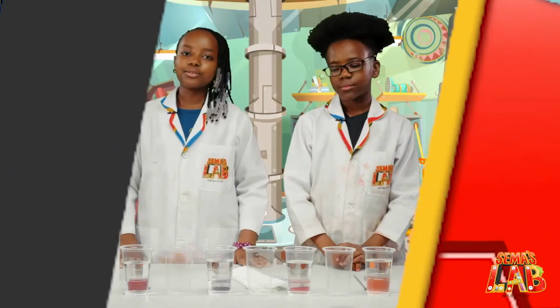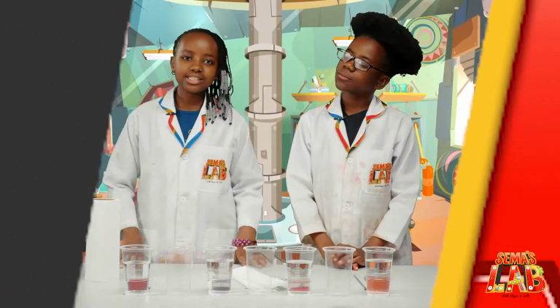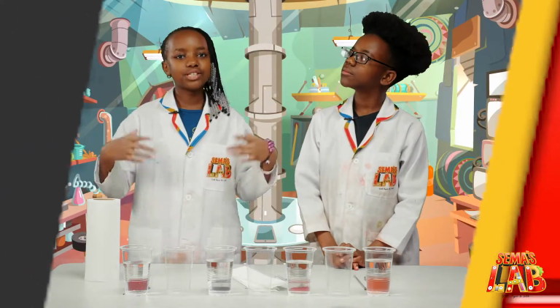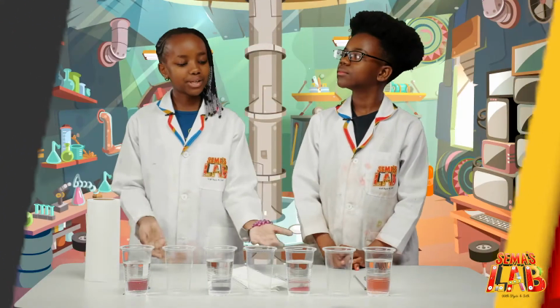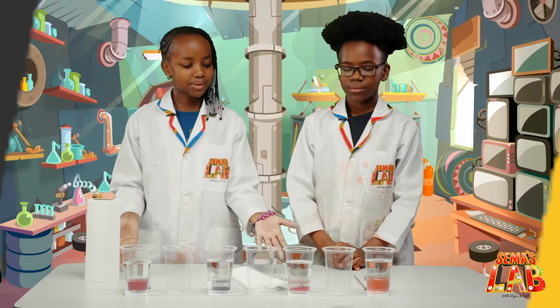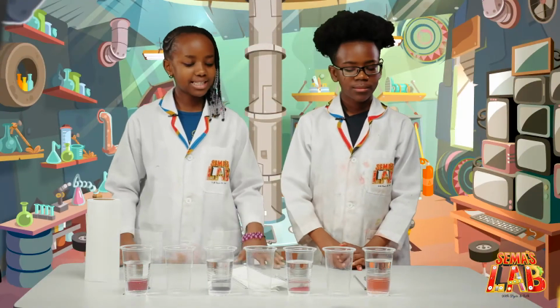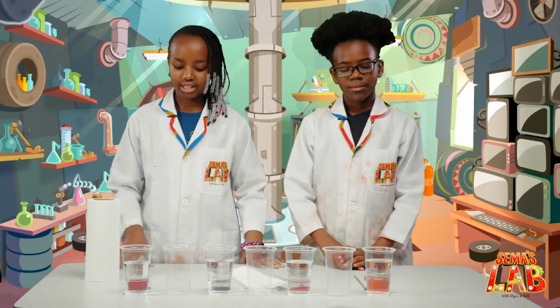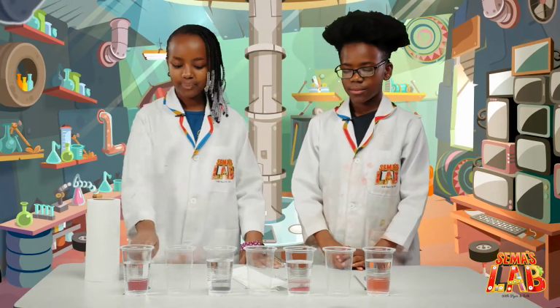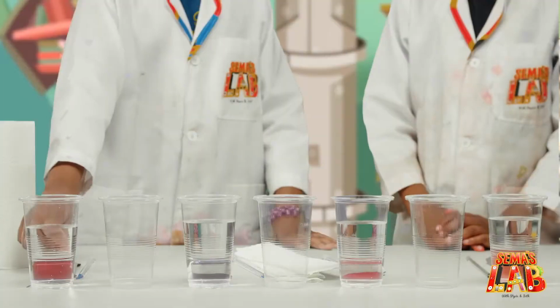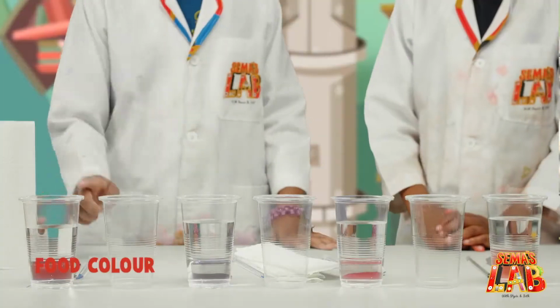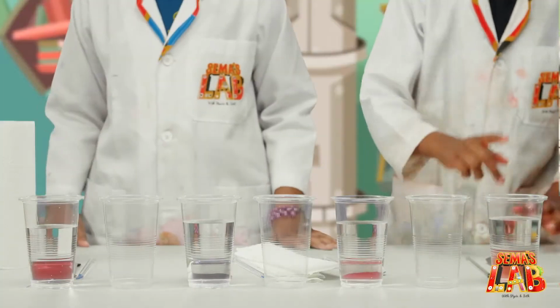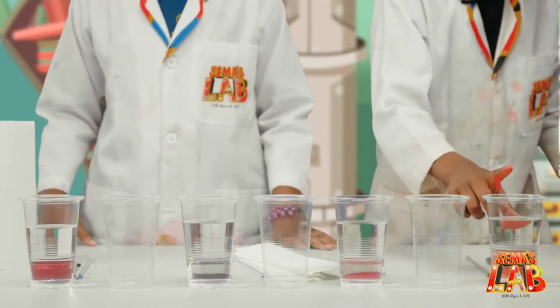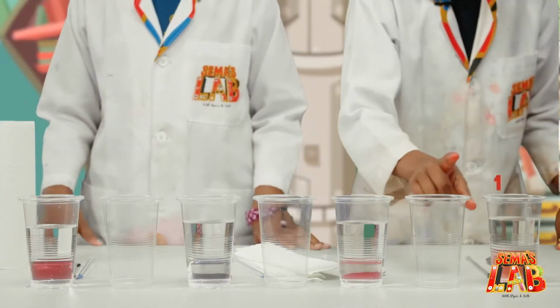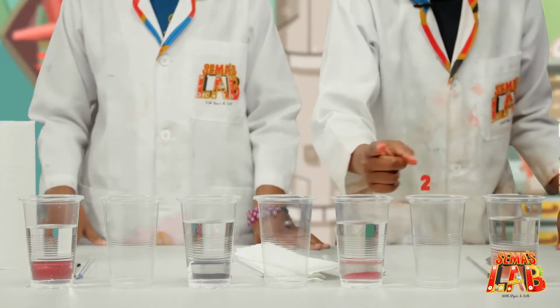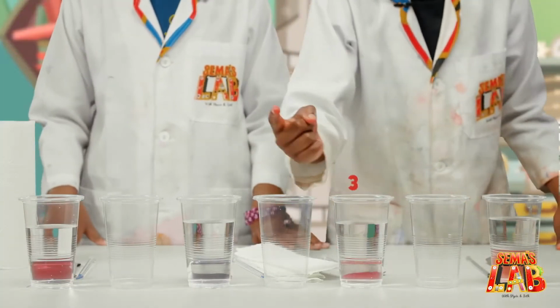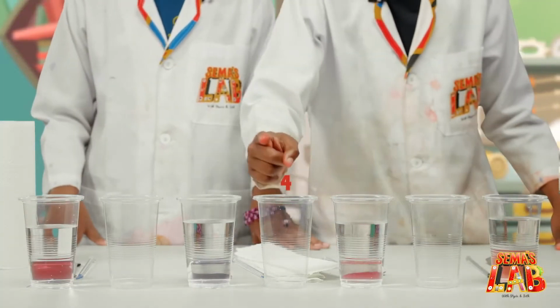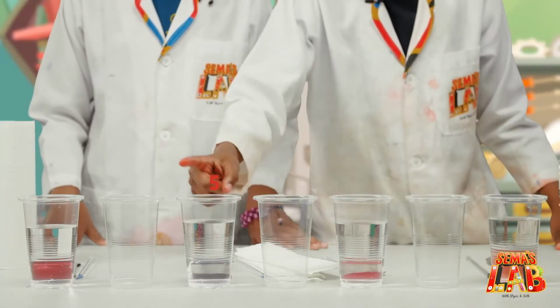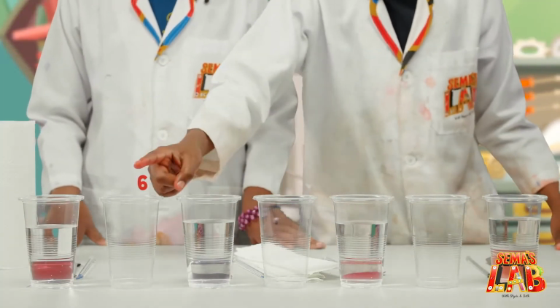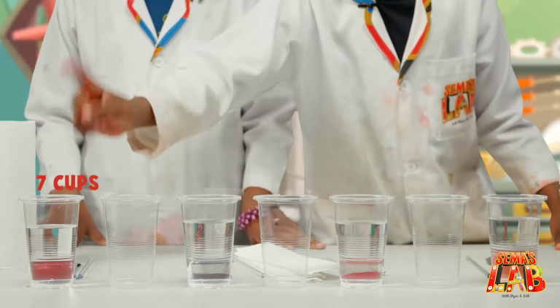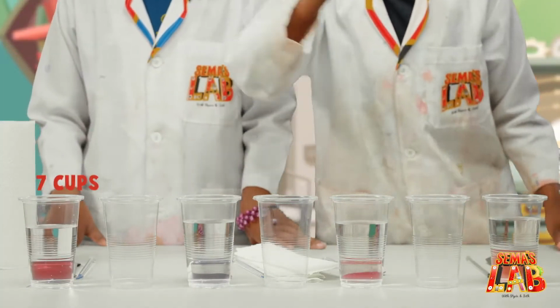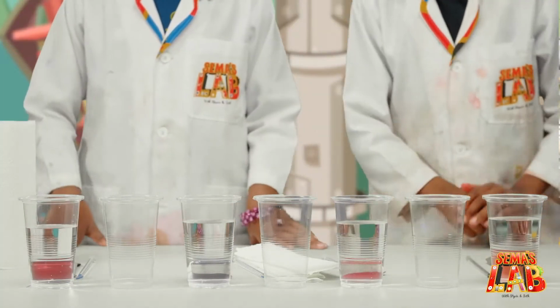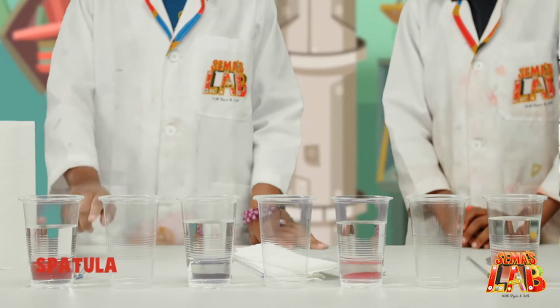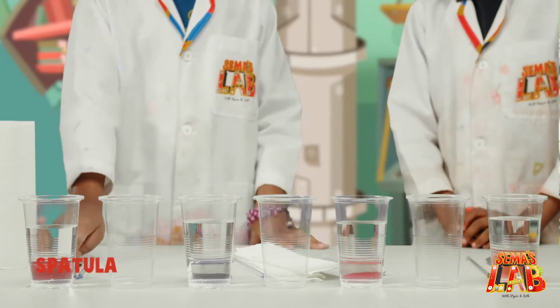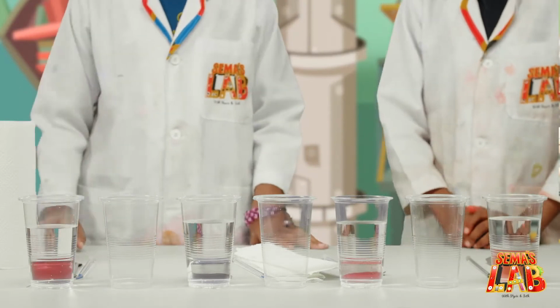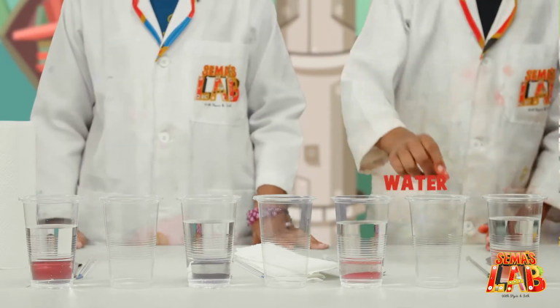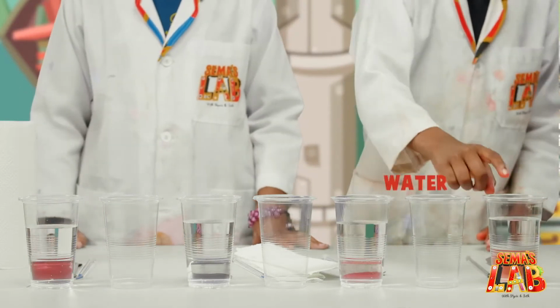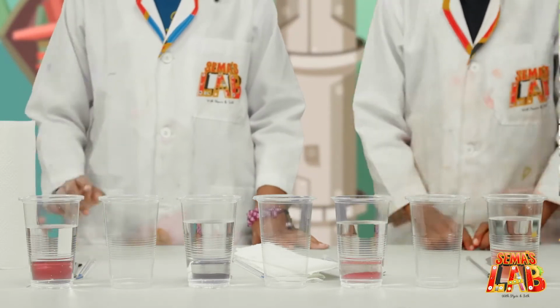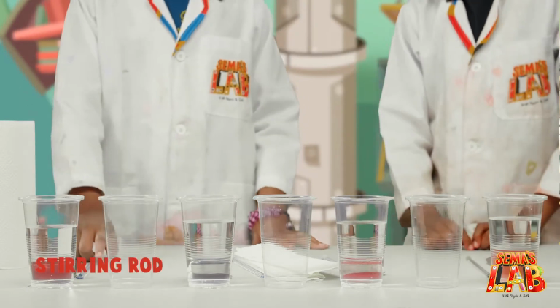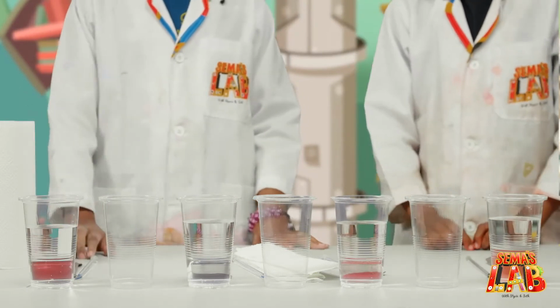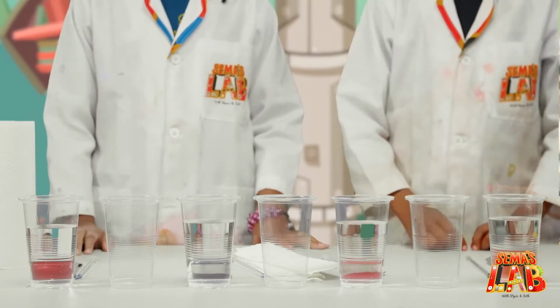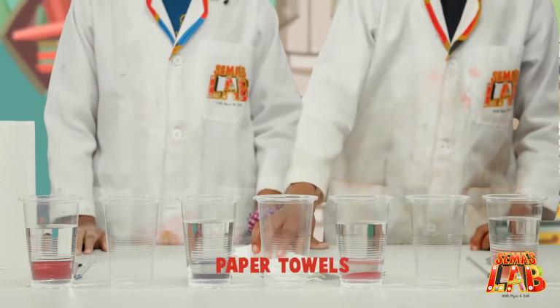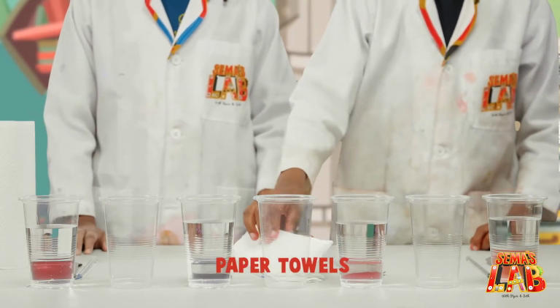The ingredients for this cool experiment are food colour, seven cups, a spatula, water, a stirring rod, and paper towels.